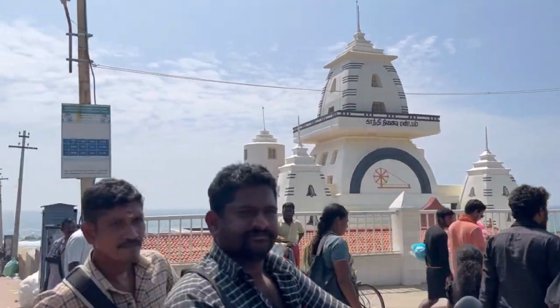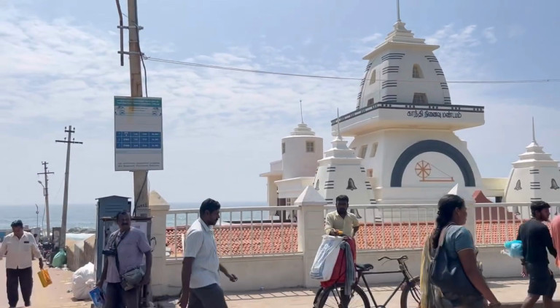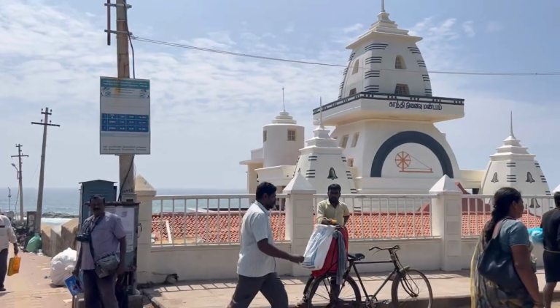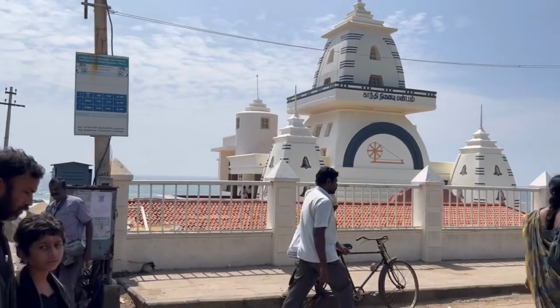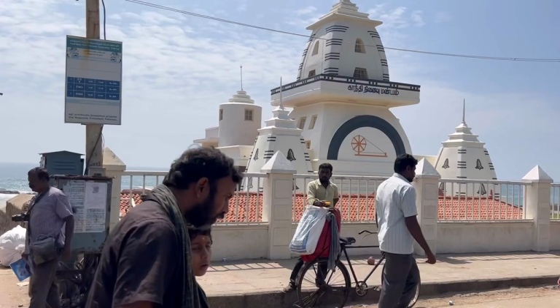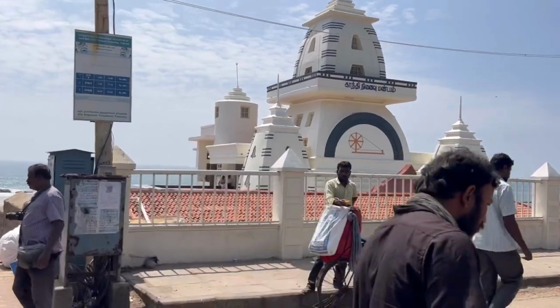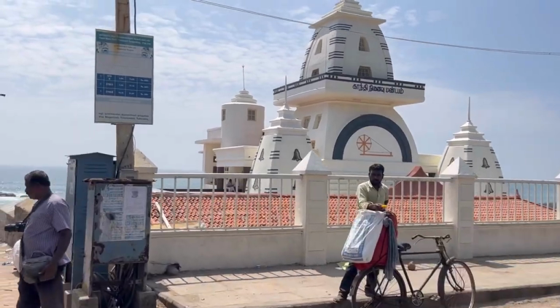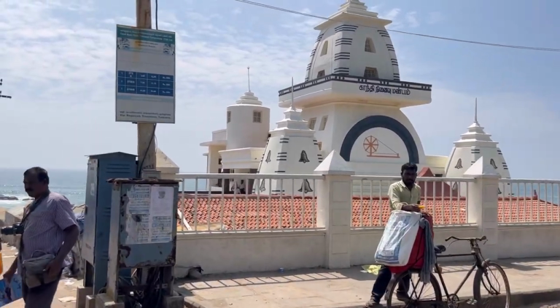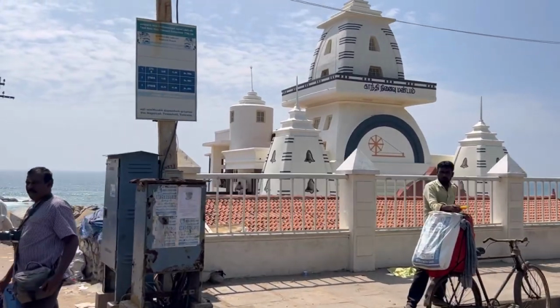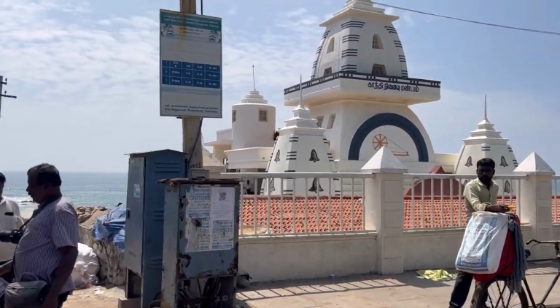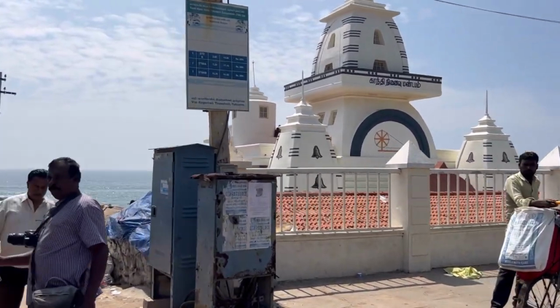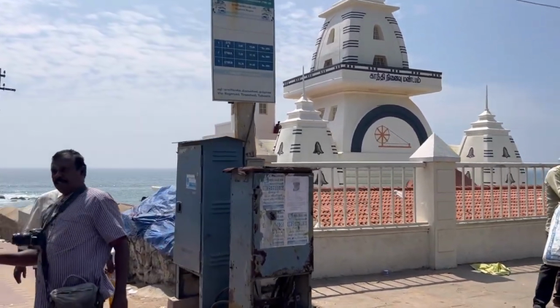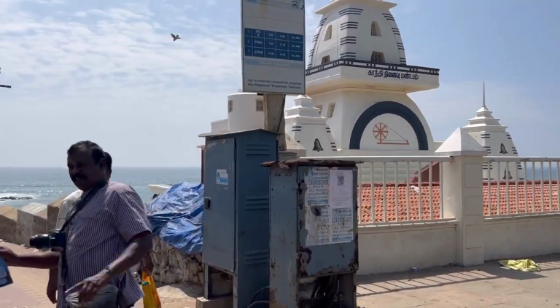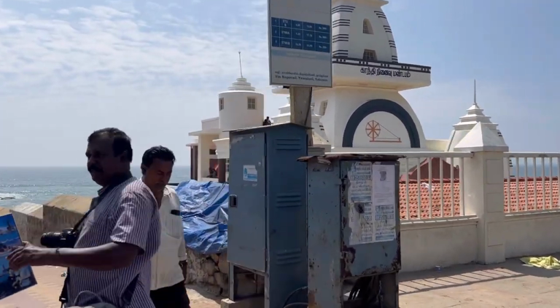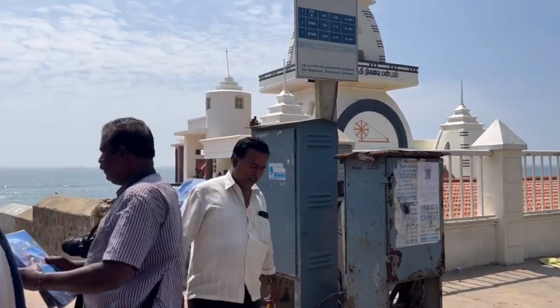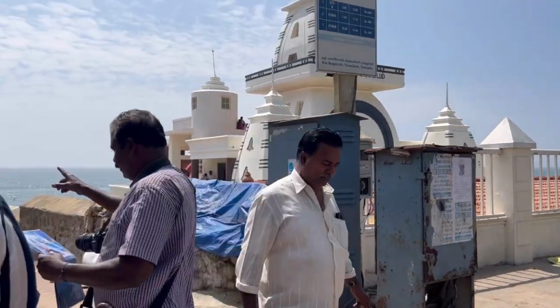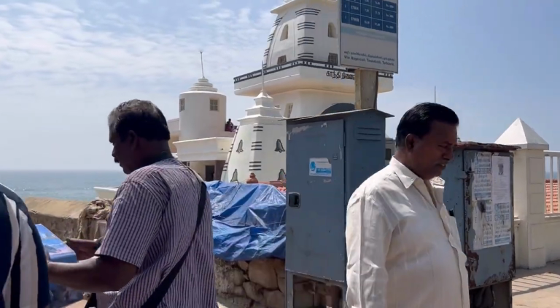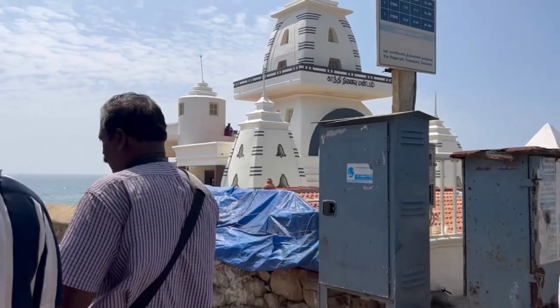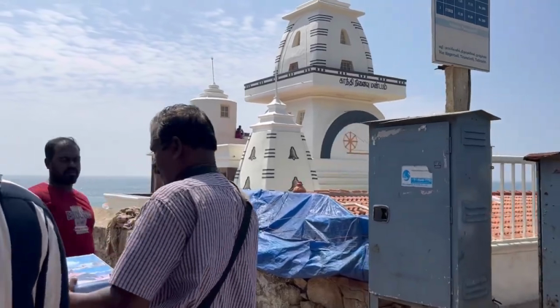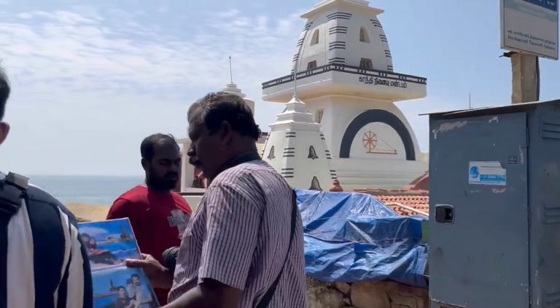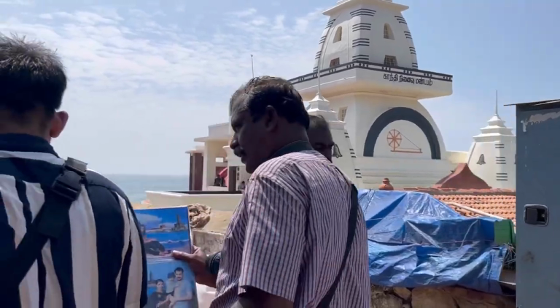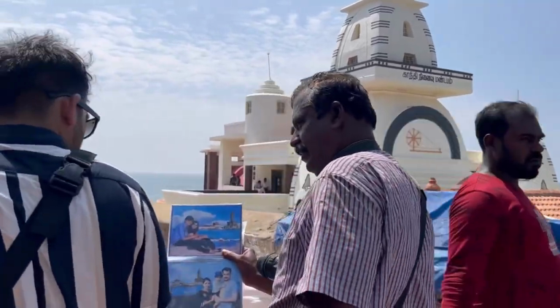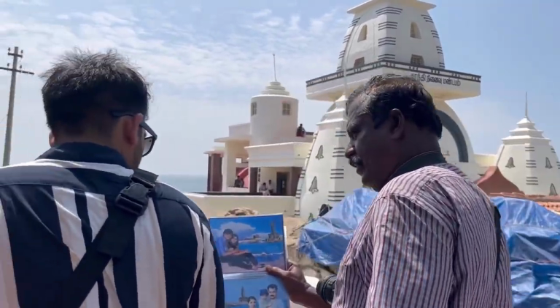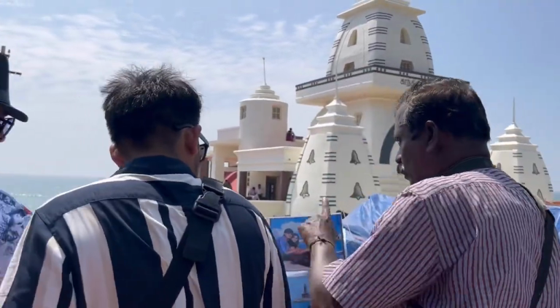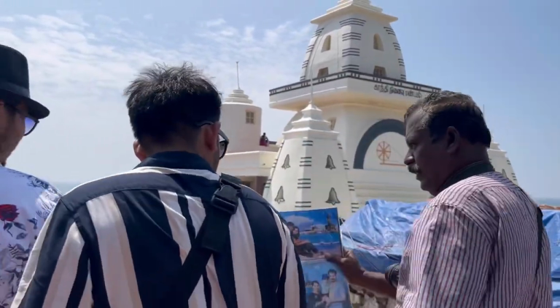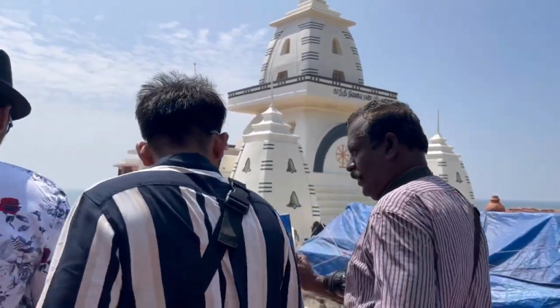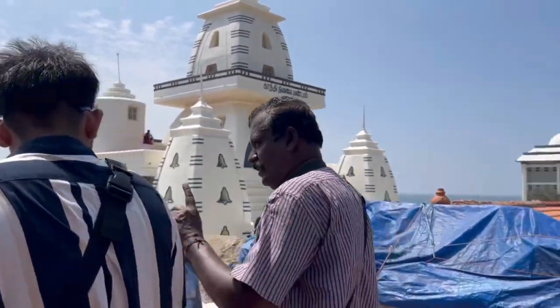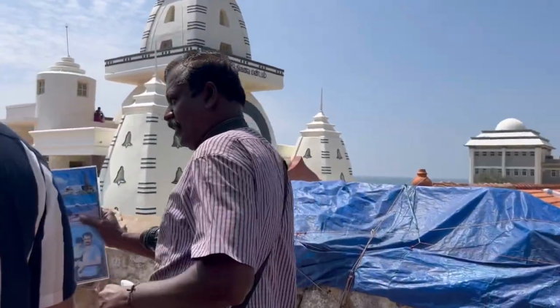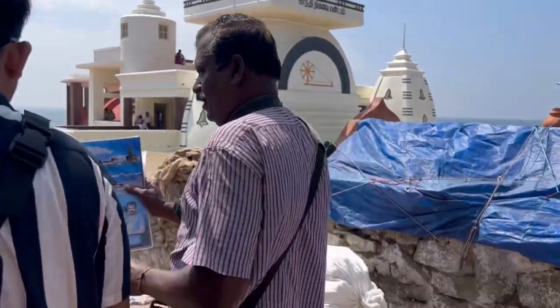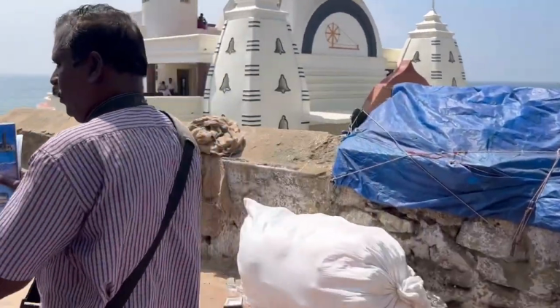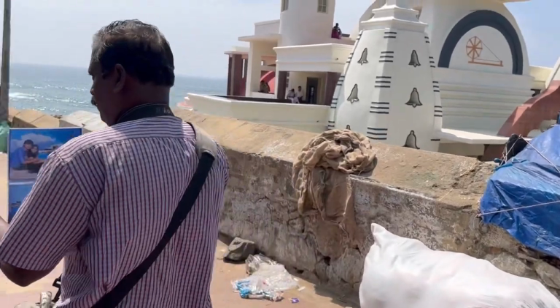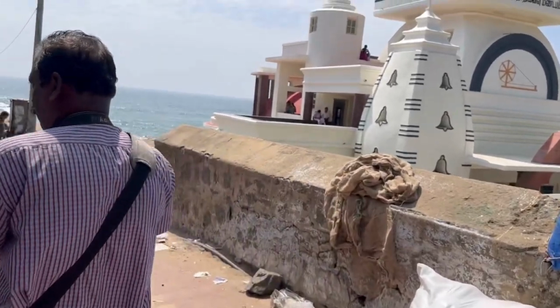My homestay was at a walking distance from the ferry, so it was convenient for us. If you are staying a little further away, you can walk or take a ride to the ferry and buy a ticket there.